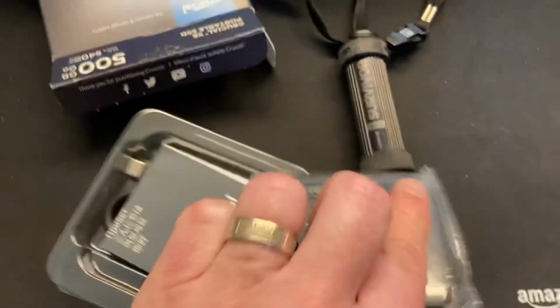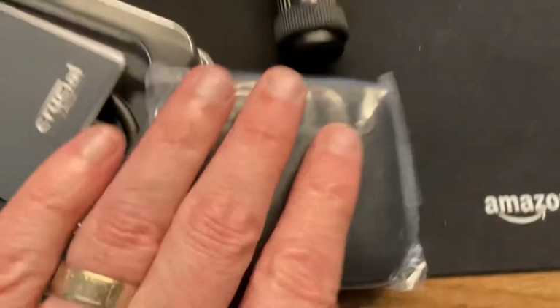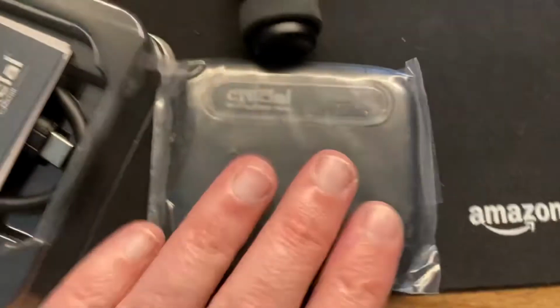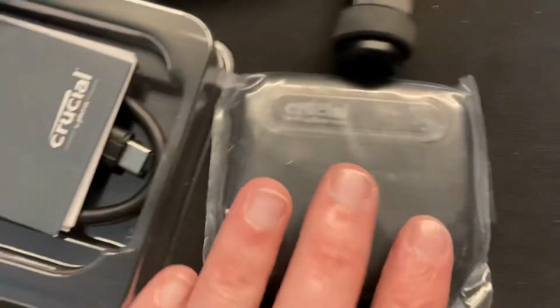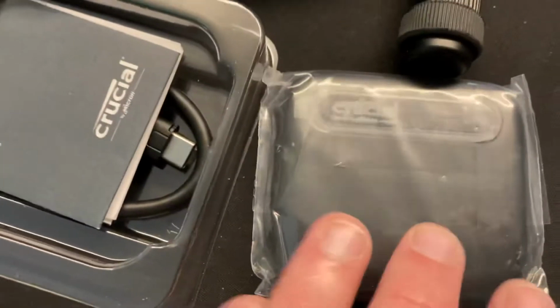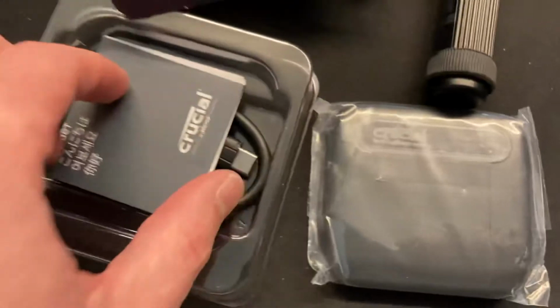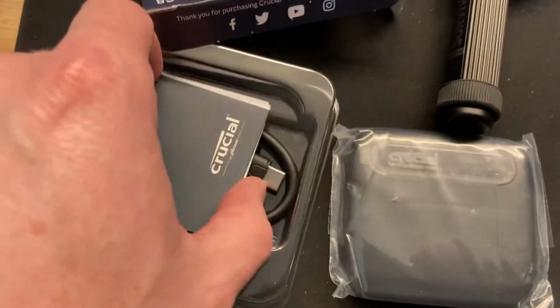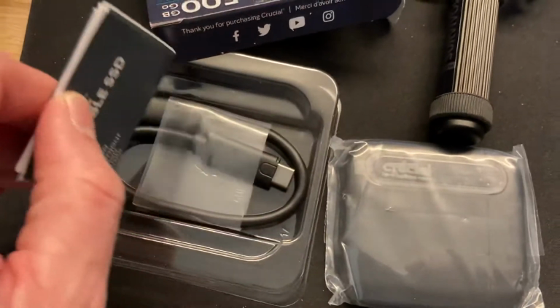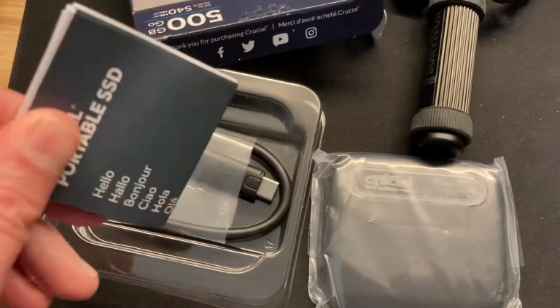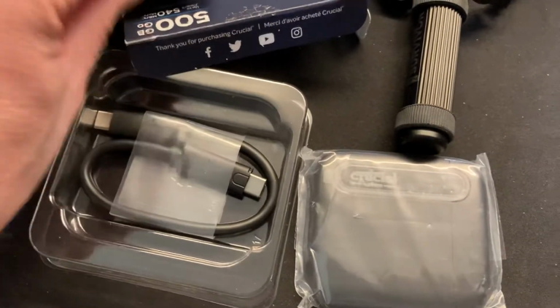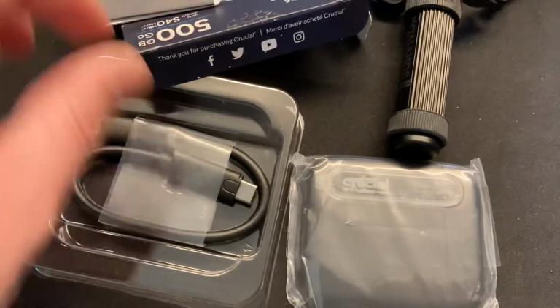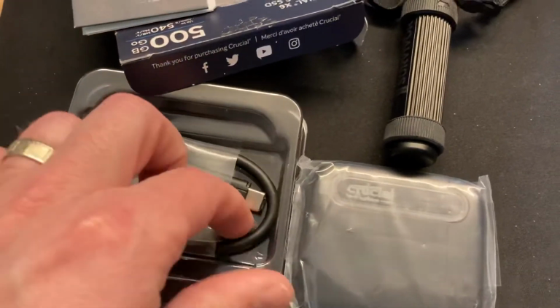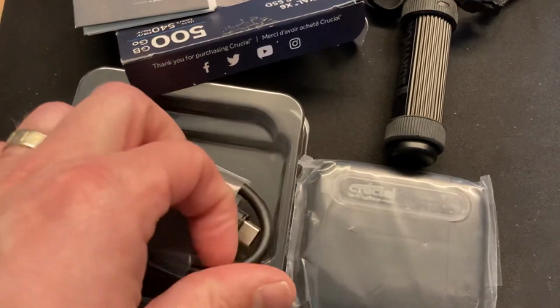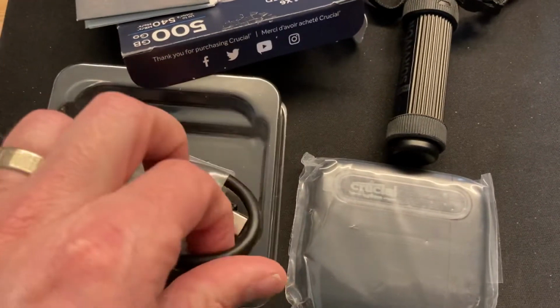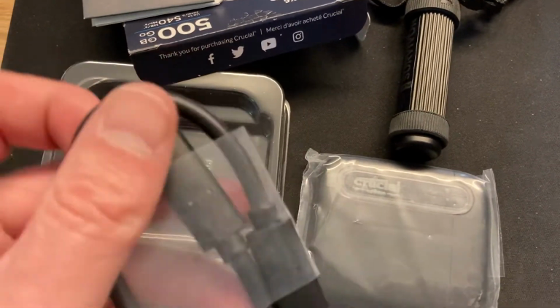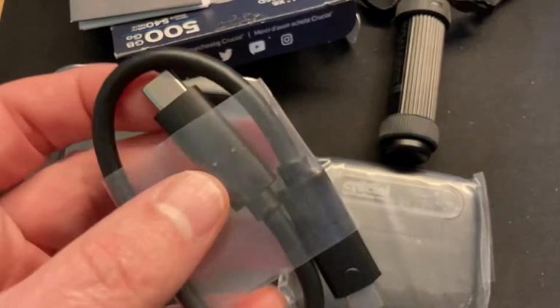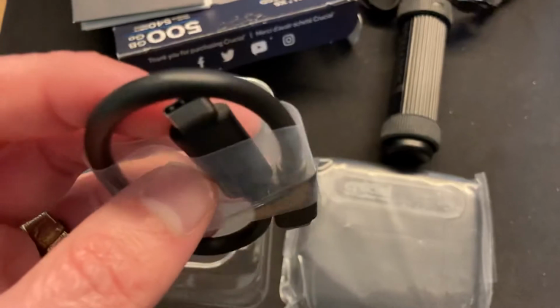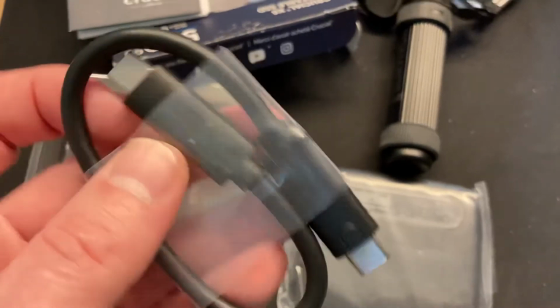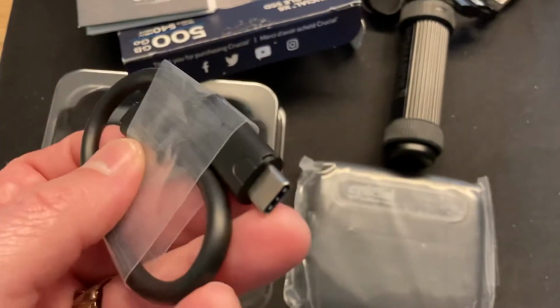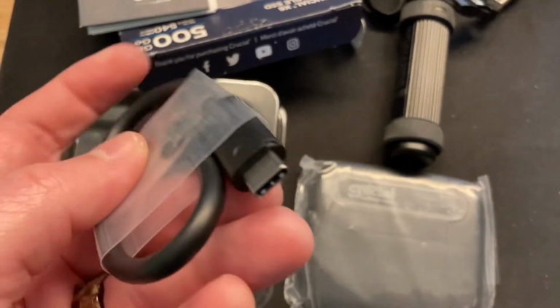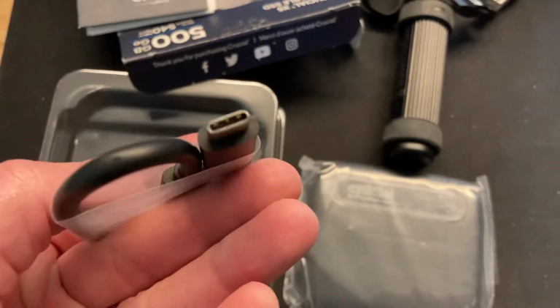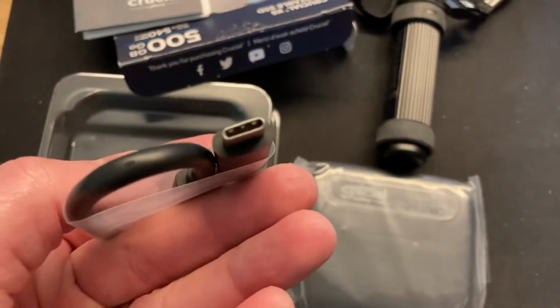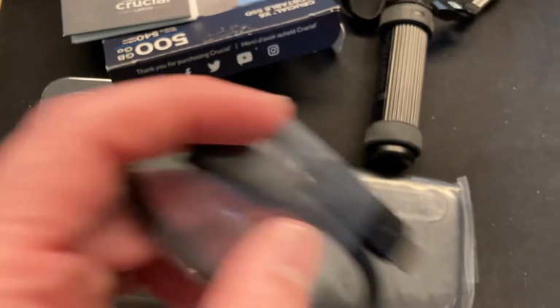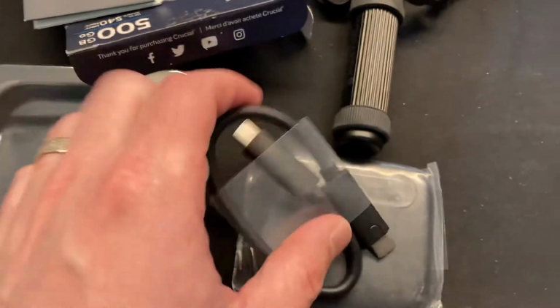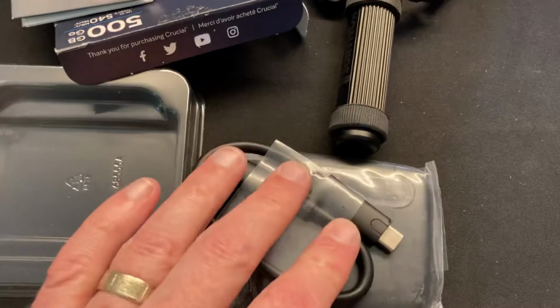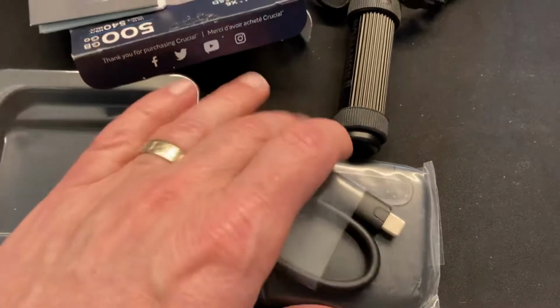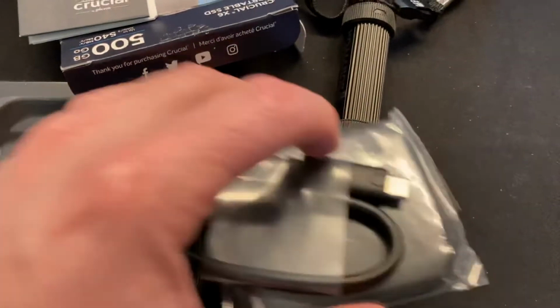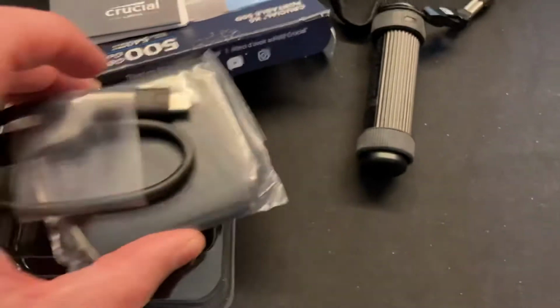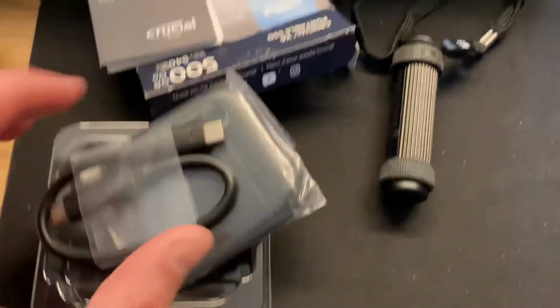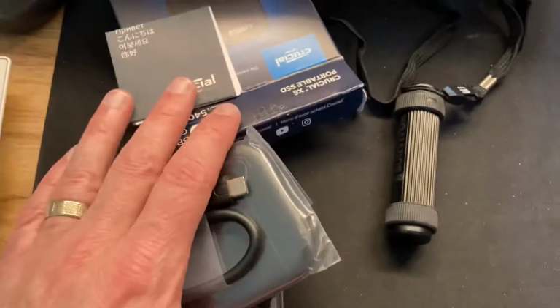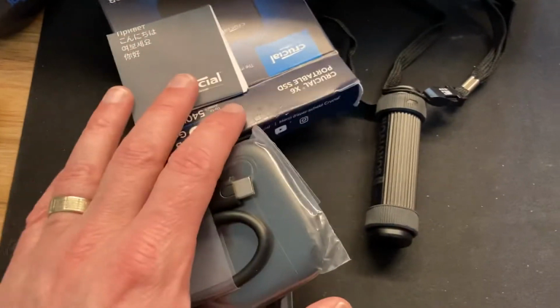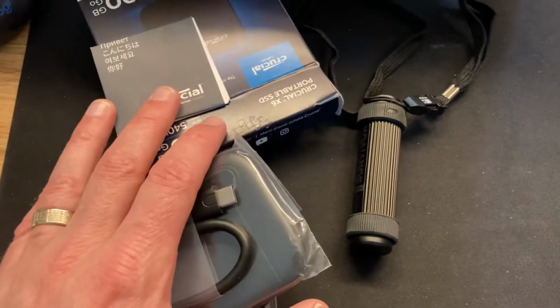This is about as big as a compact little thing, and inside you've got all your instructions. And this right here is your cable. Isn't that cool? It's USB 3, so it's super fast. Best thing ever. That's what's inside the box.